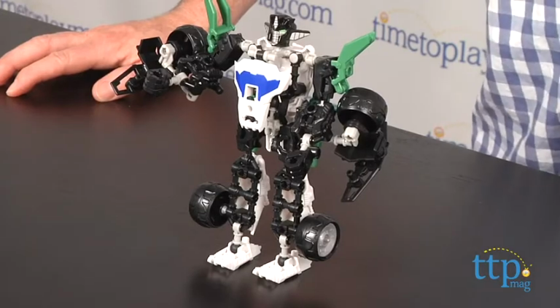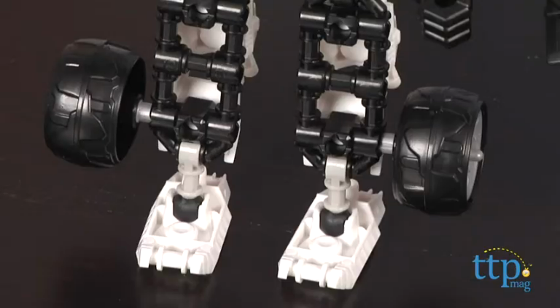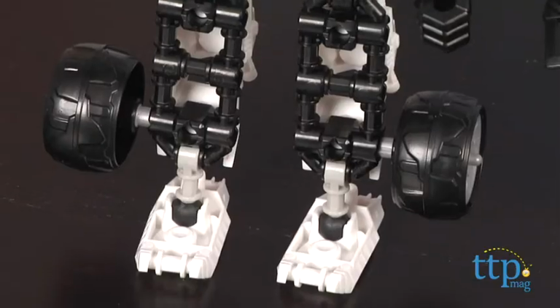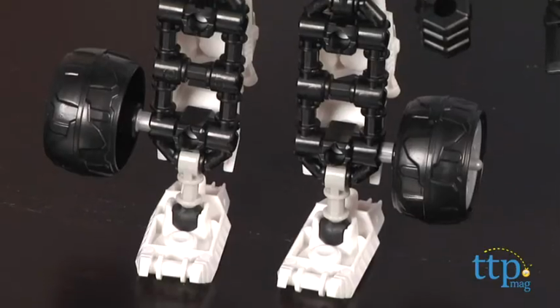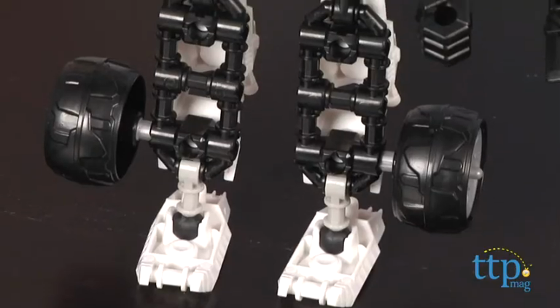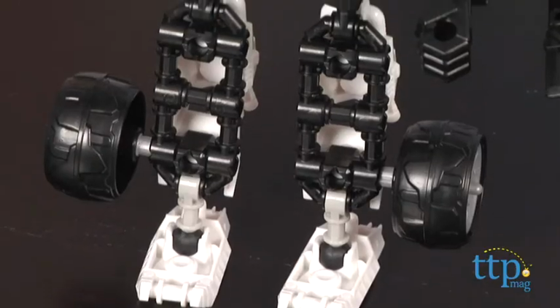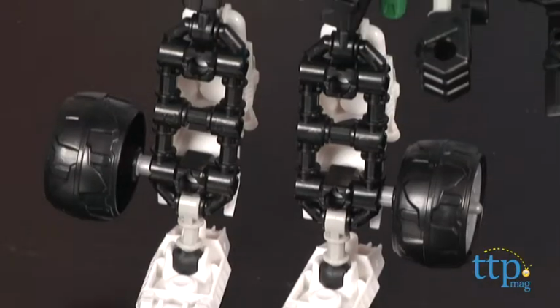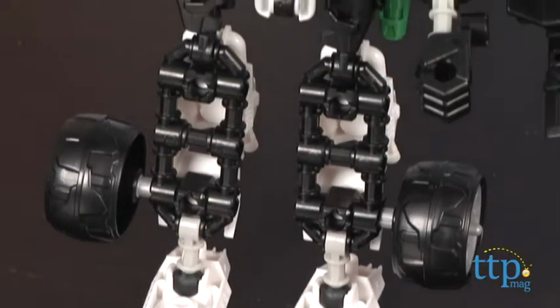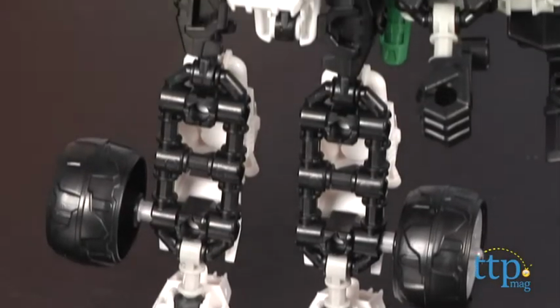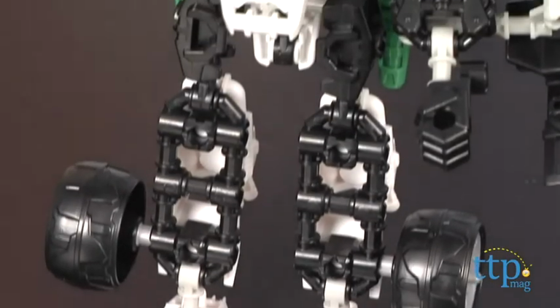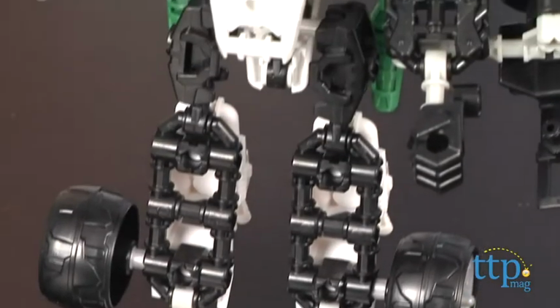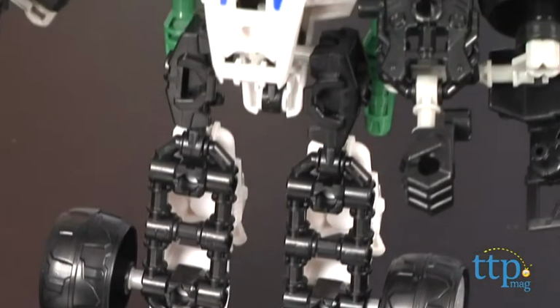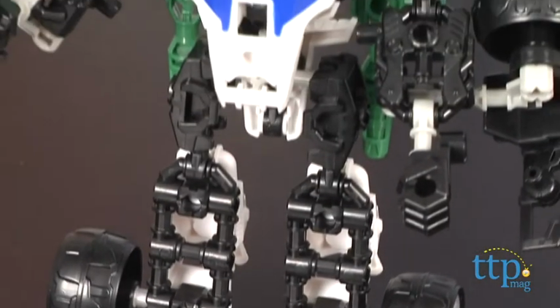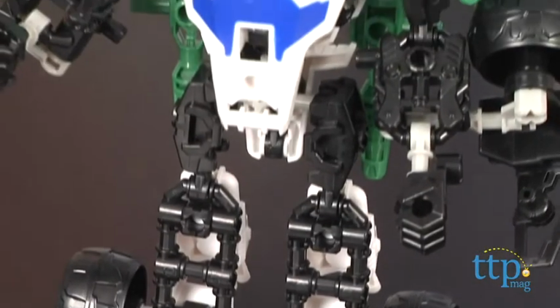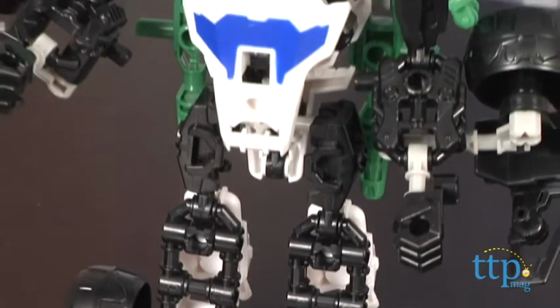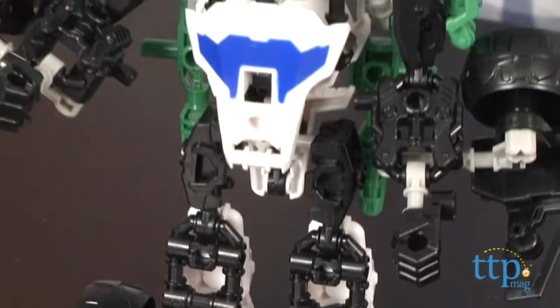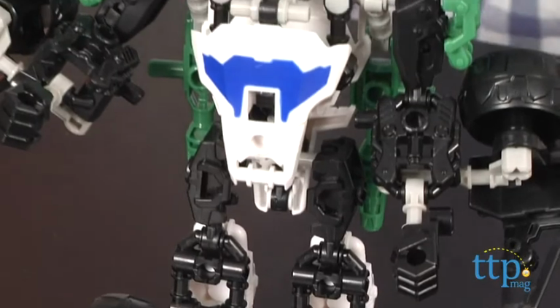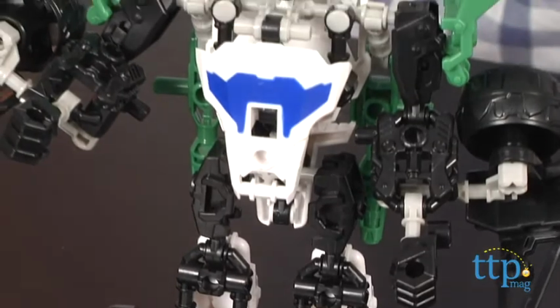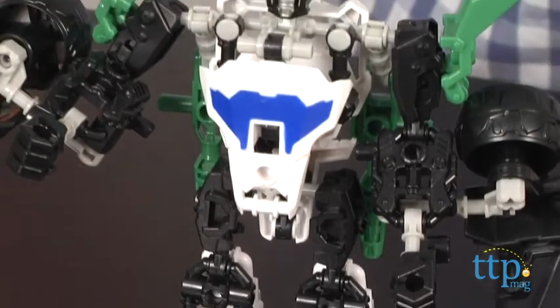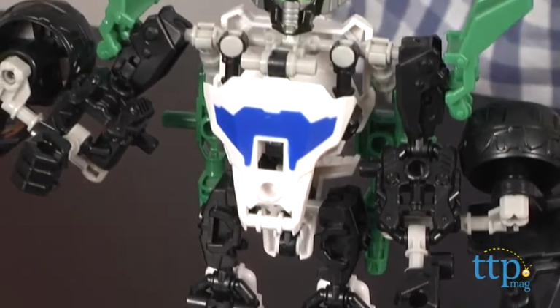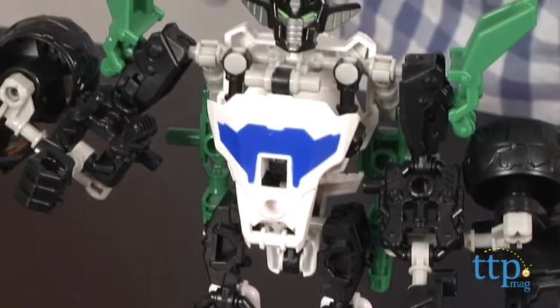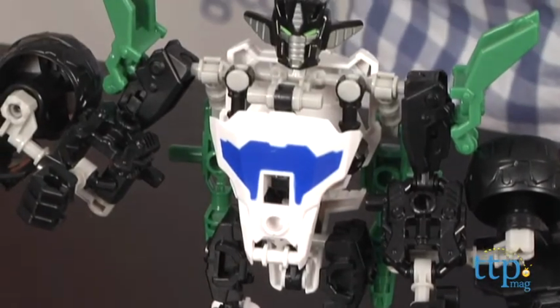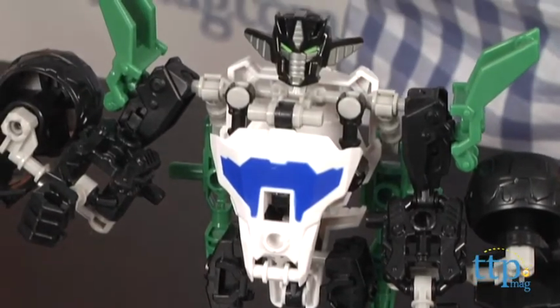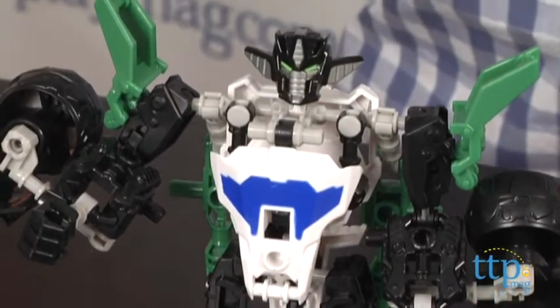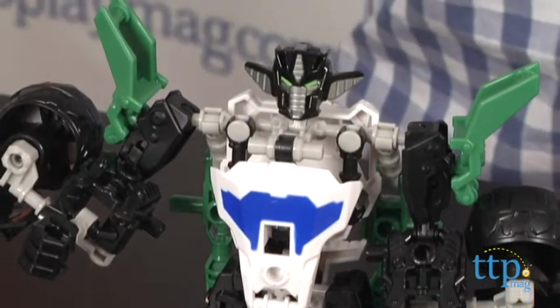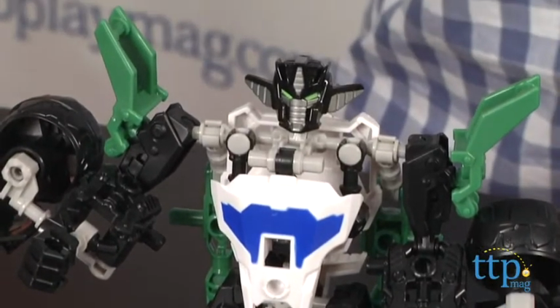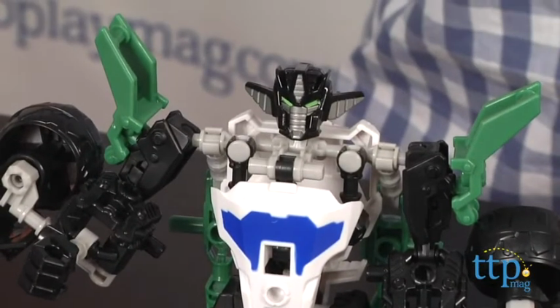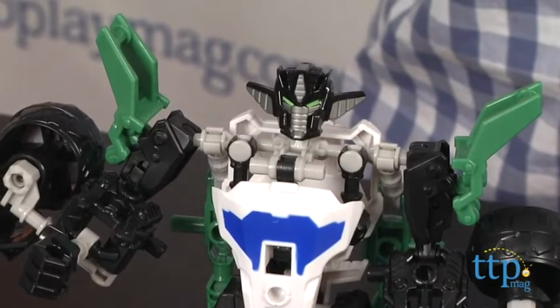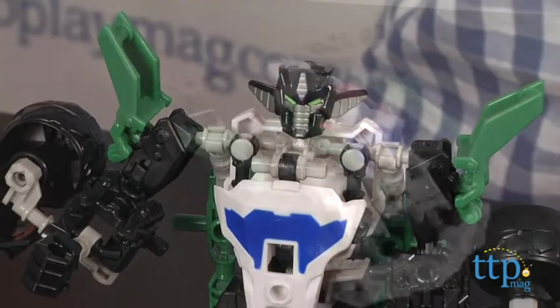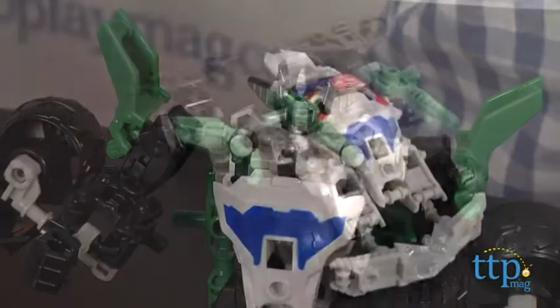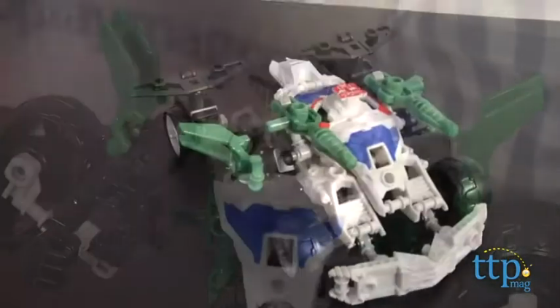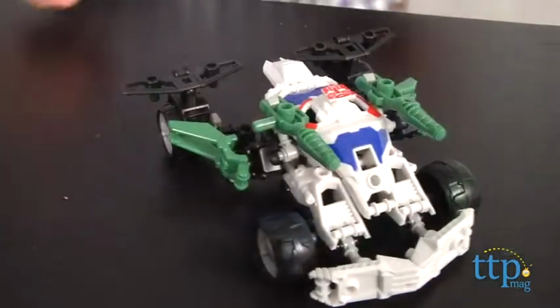The directions for this Elite Class figure begin by building Wheeljack in robot form, which can then be converted — or in more familiar words, transformed — into vehicle mode.